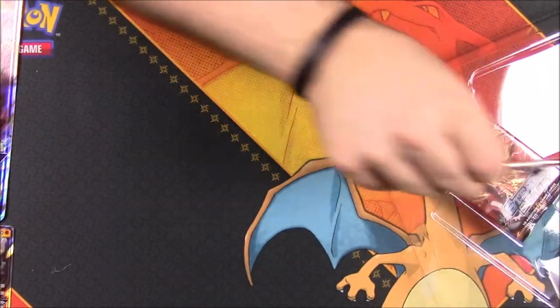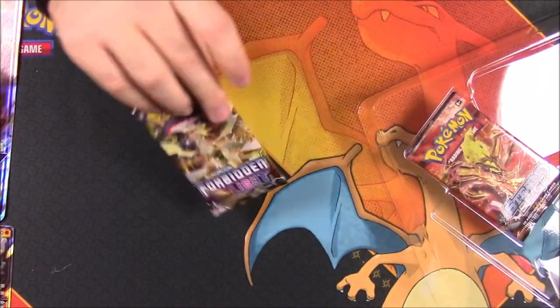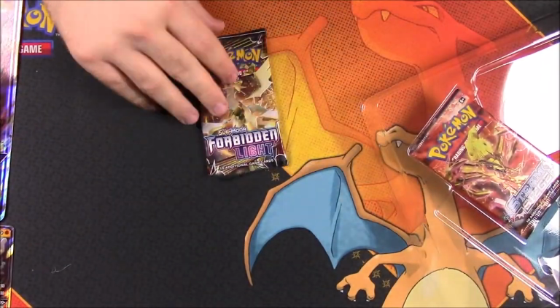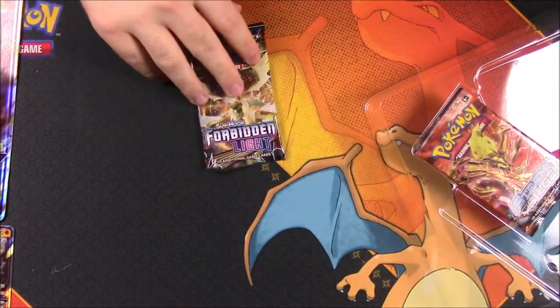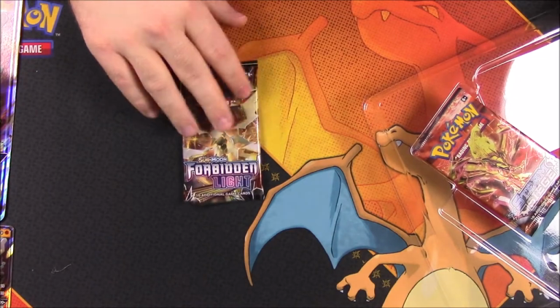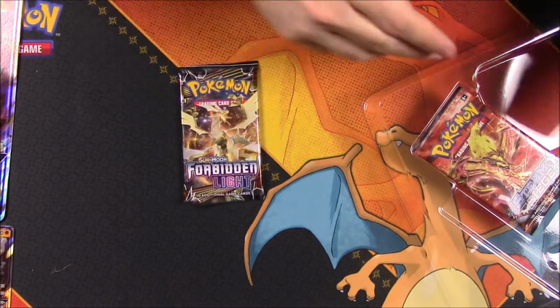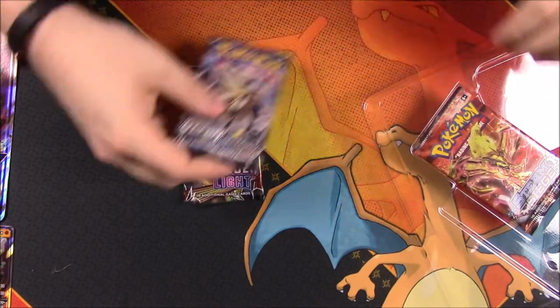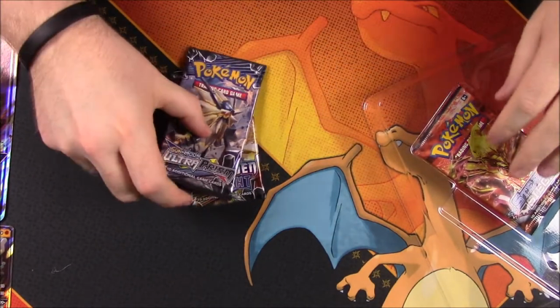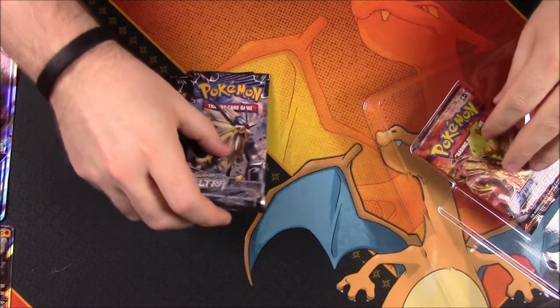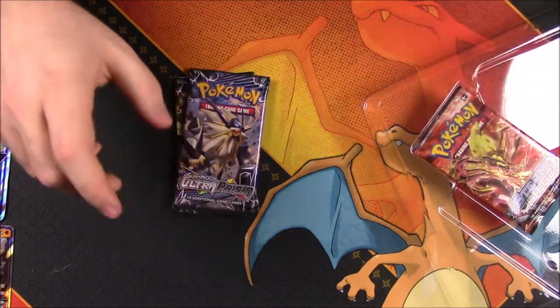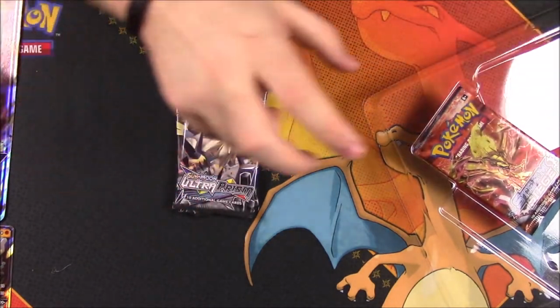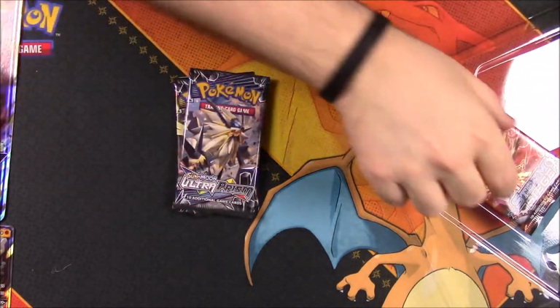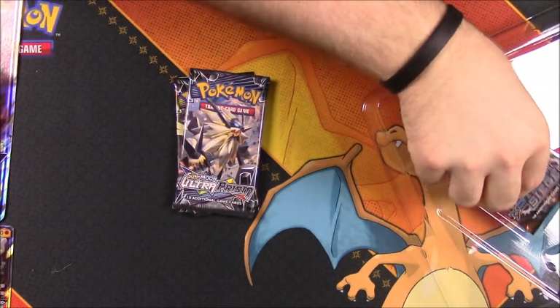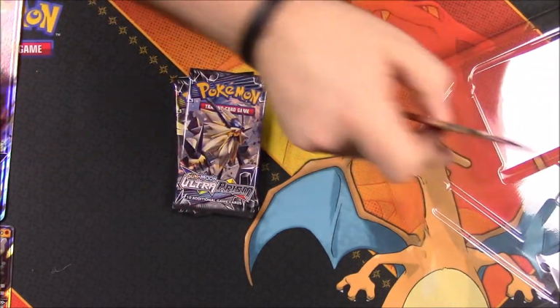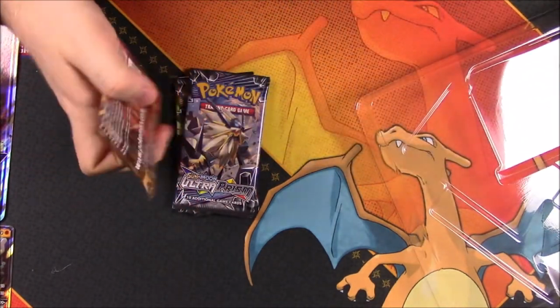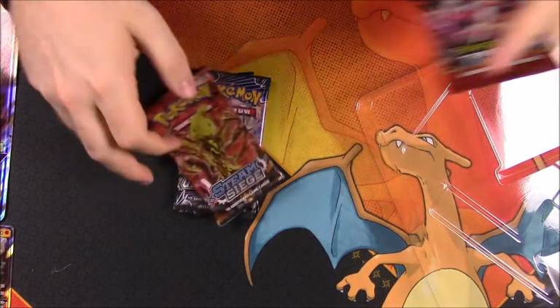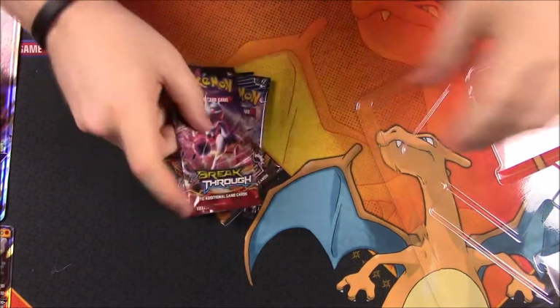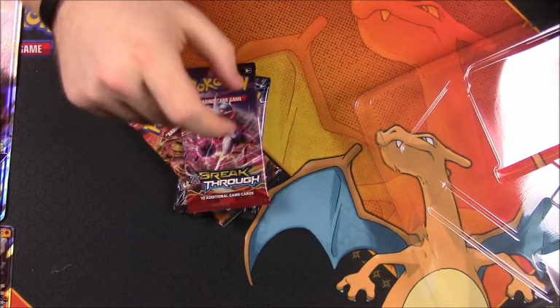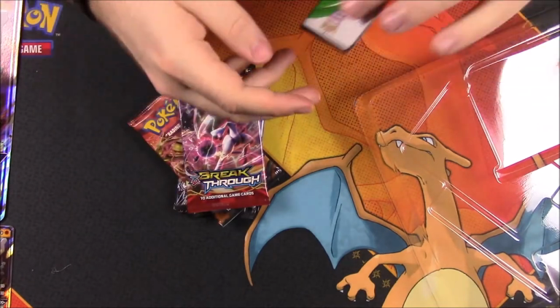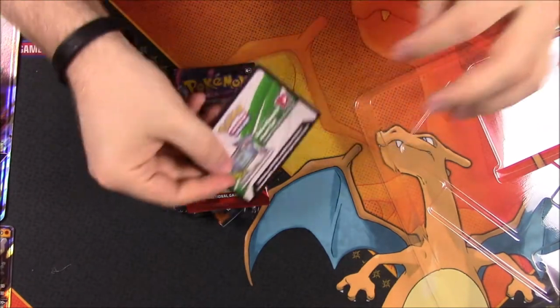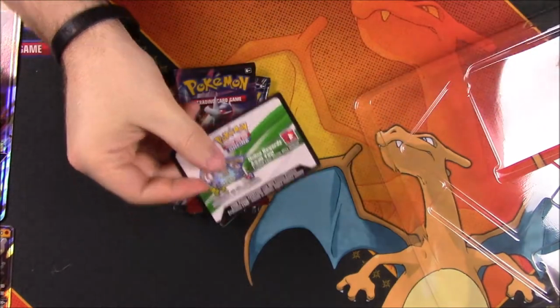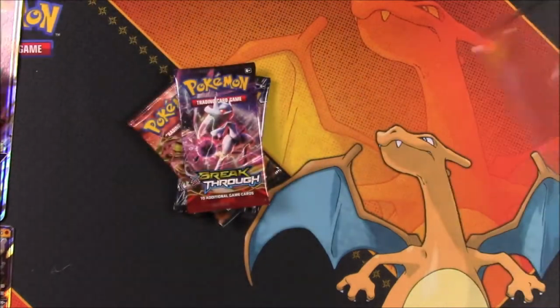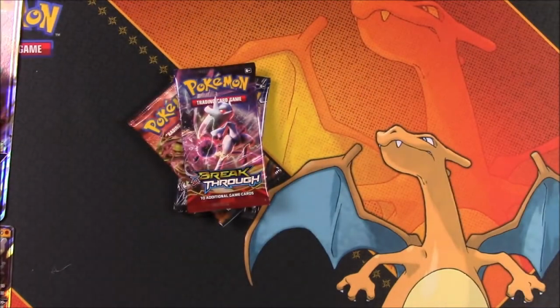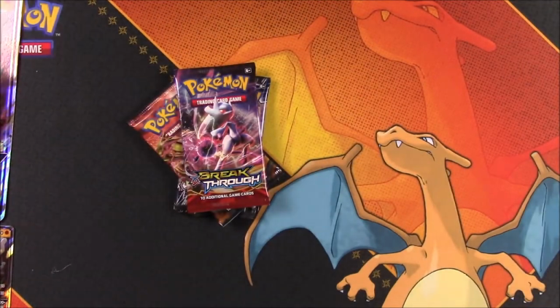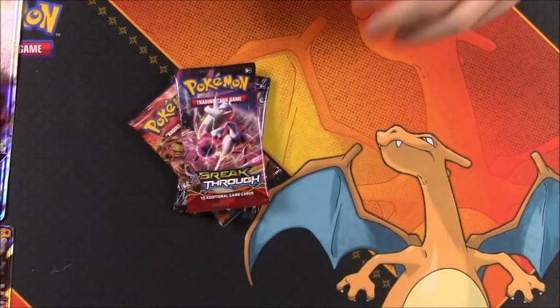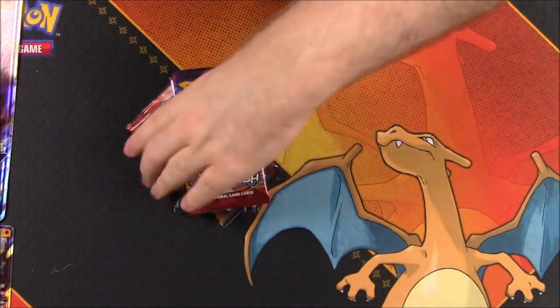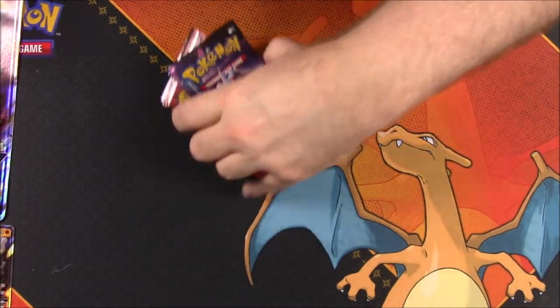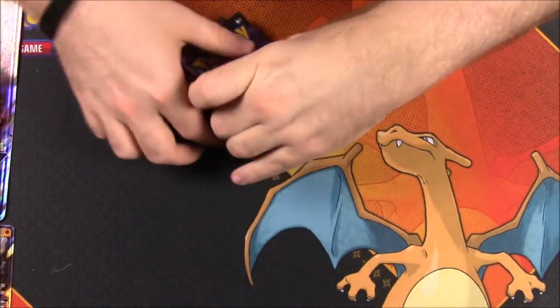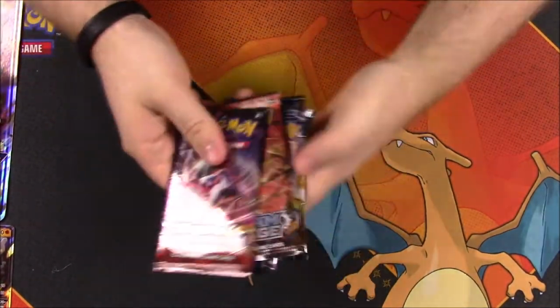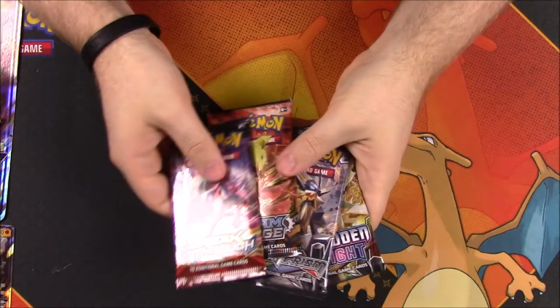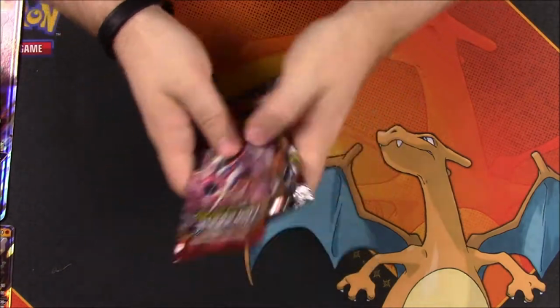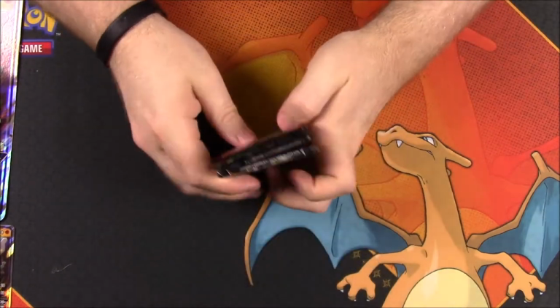So we got four packs: we have a Forbidden Light — Ultra Prism is what I meant to say — Steam Siege, and Breakthrough. Of course you do get a code card but I'll be keeping that one. We'll go ahead and open these packs and go through them in order of release, starting with Breakthrough.